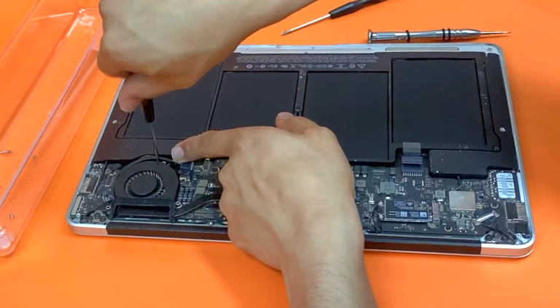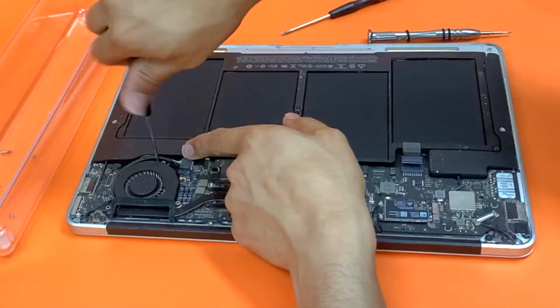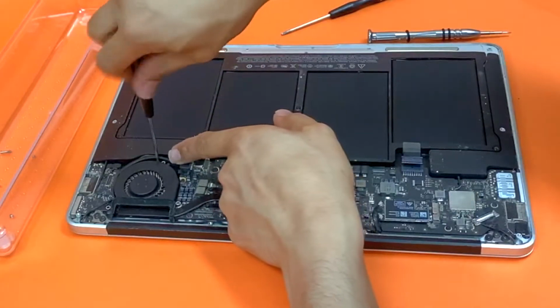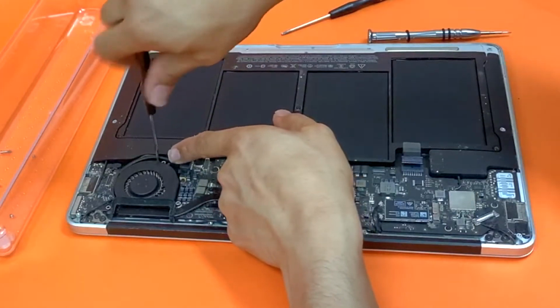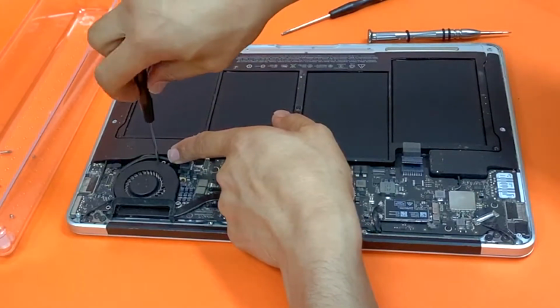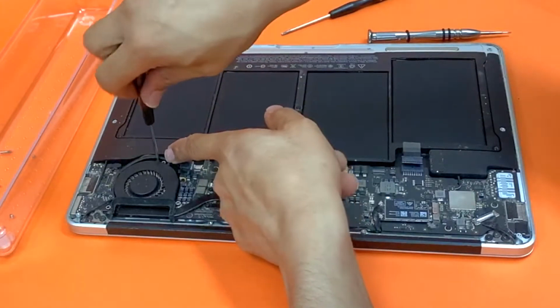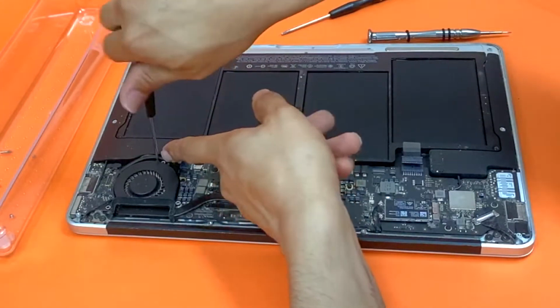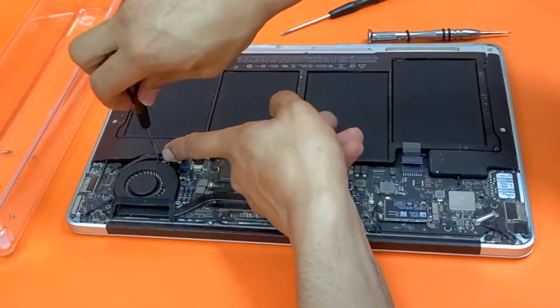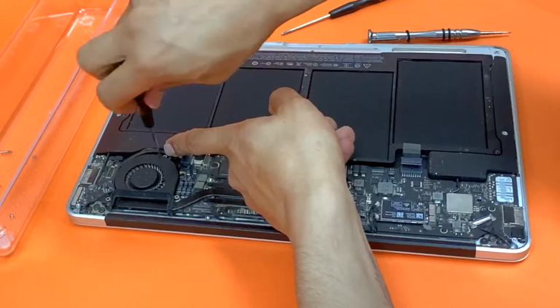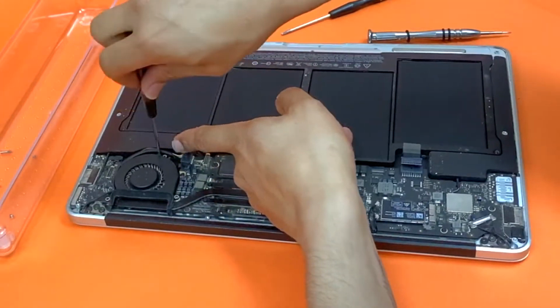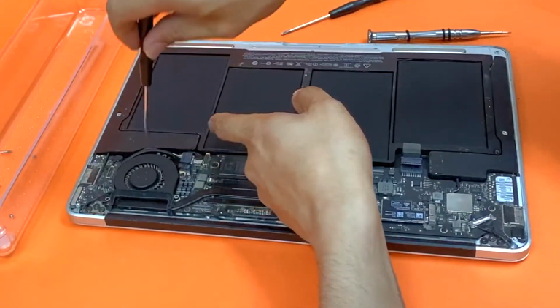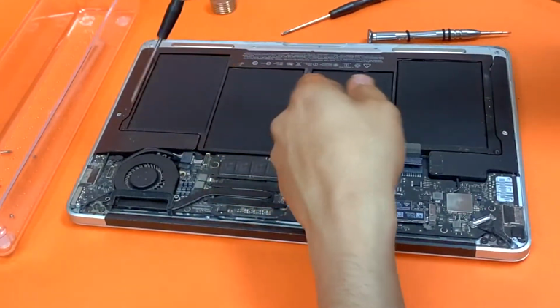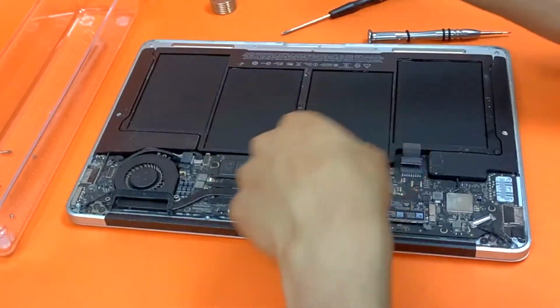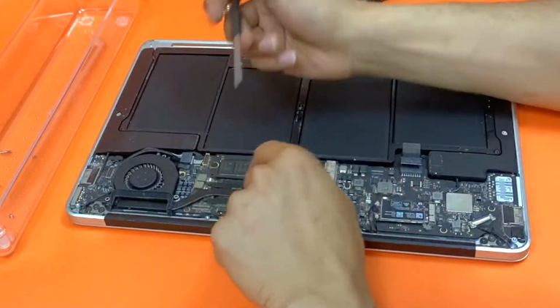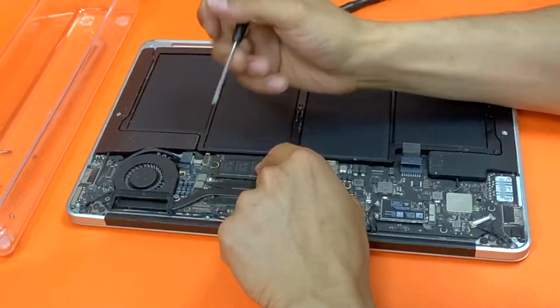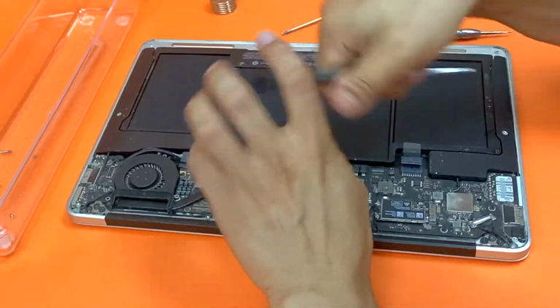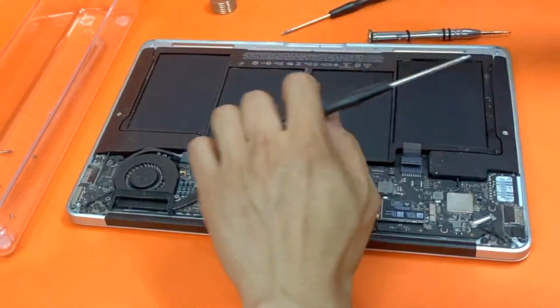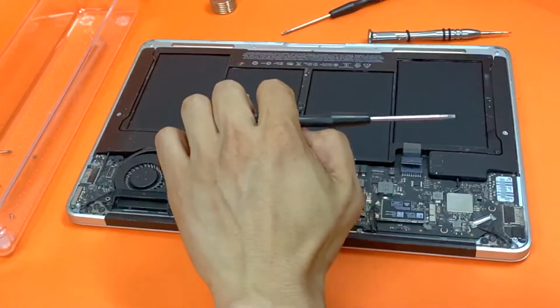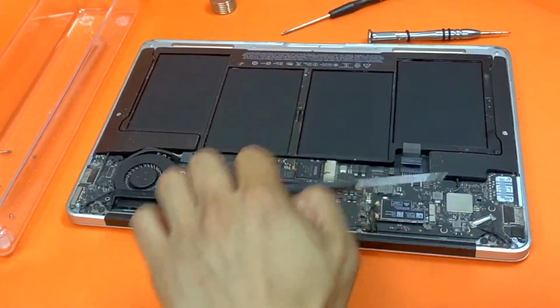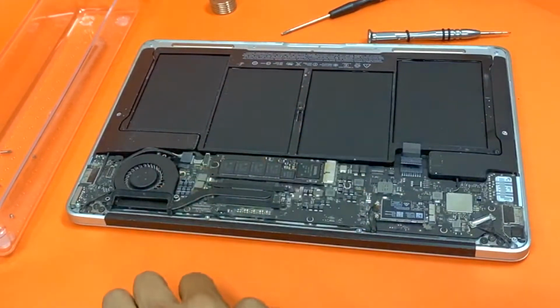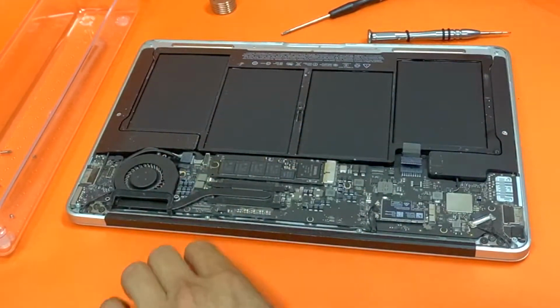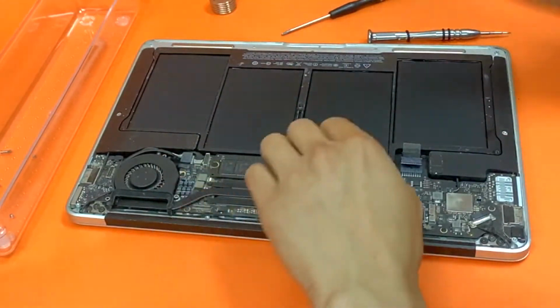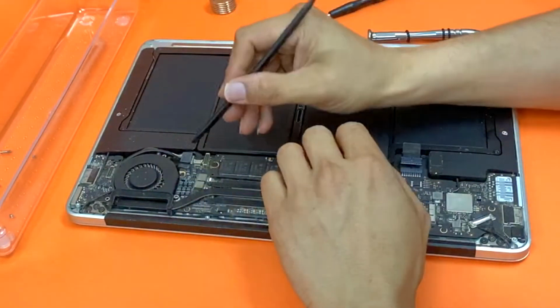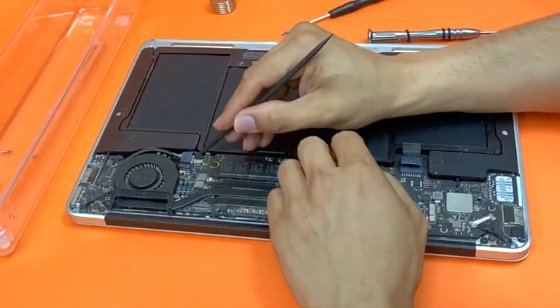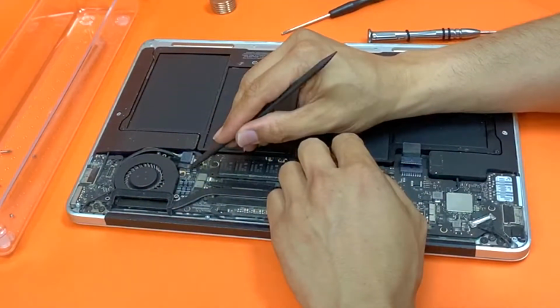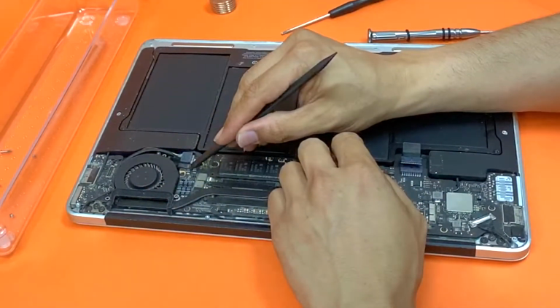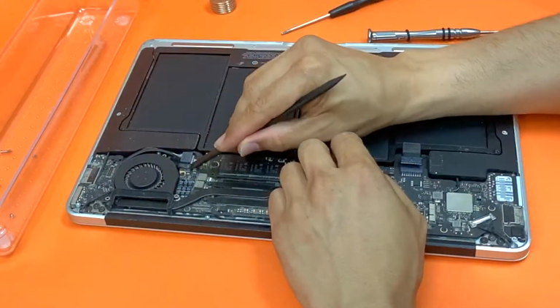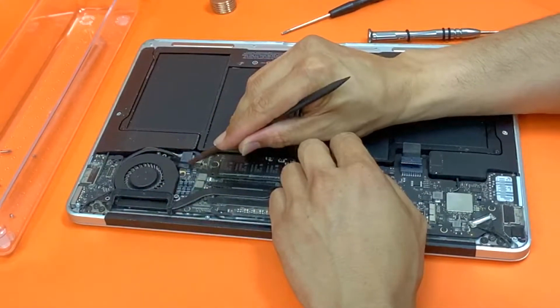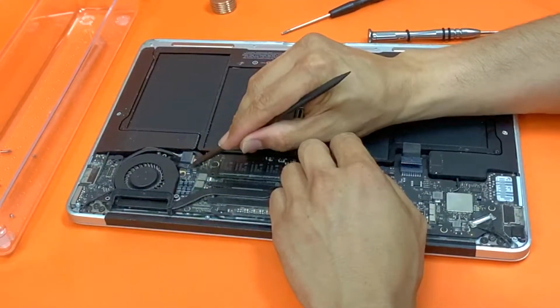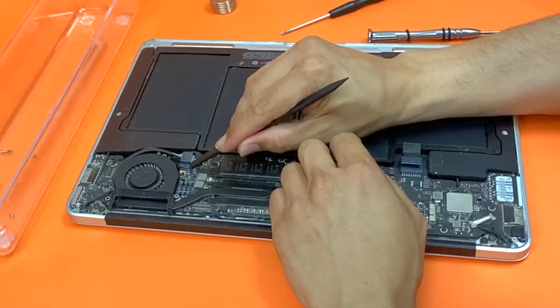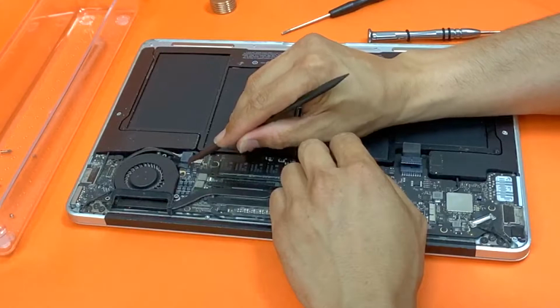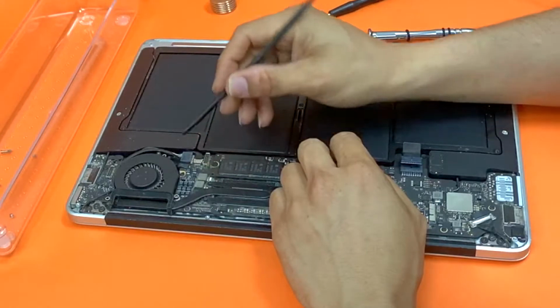One screw is down there underneath the cable. Now lift it up.